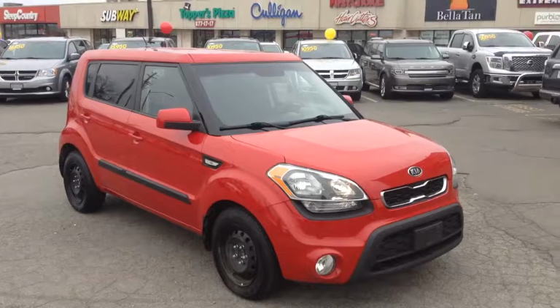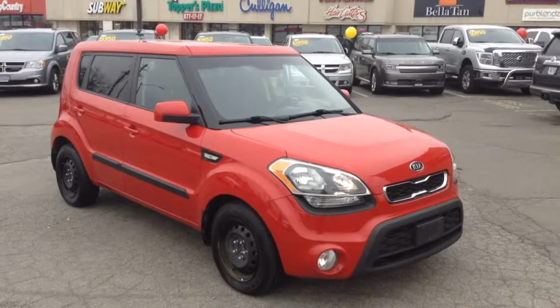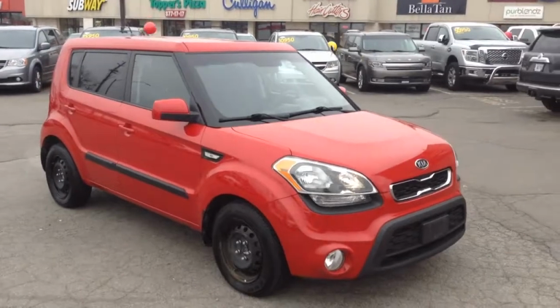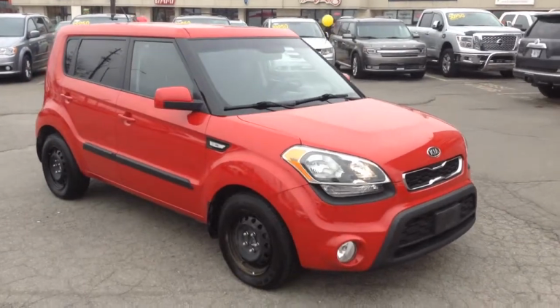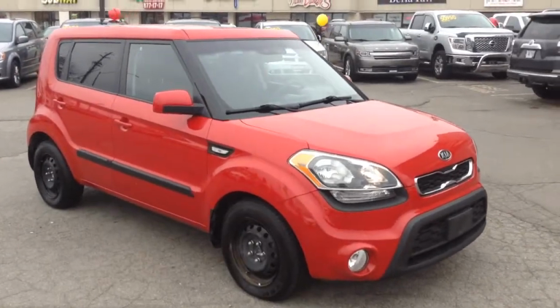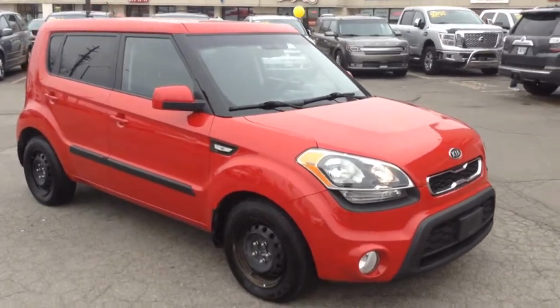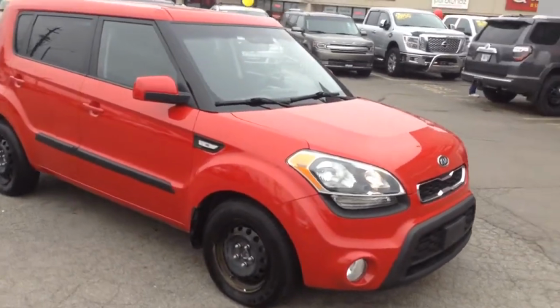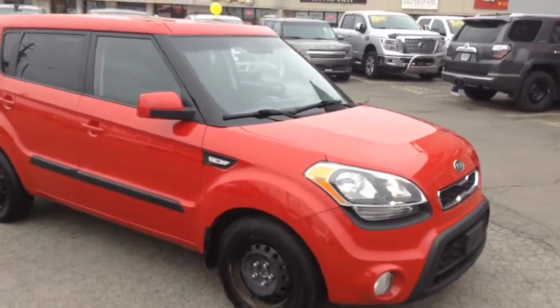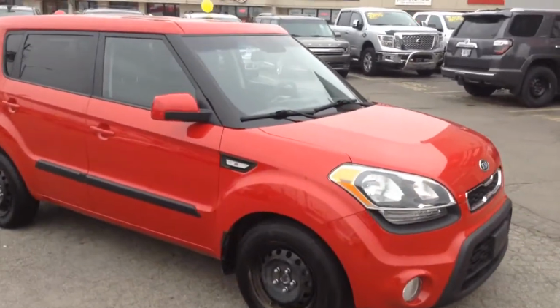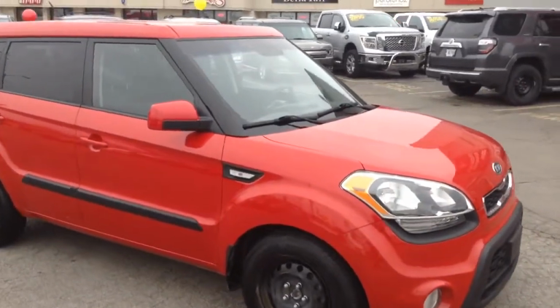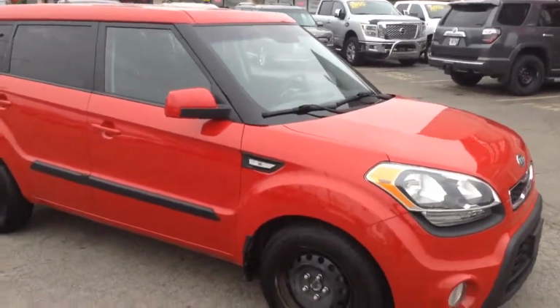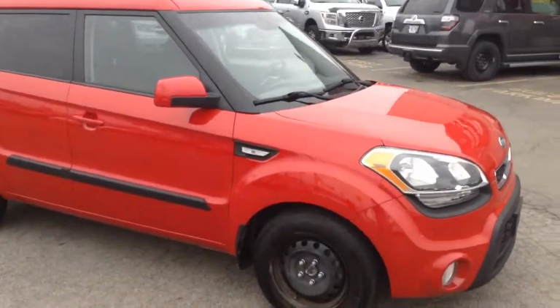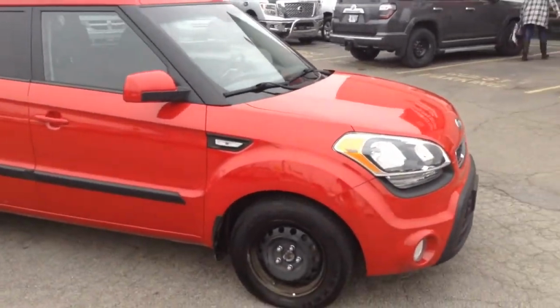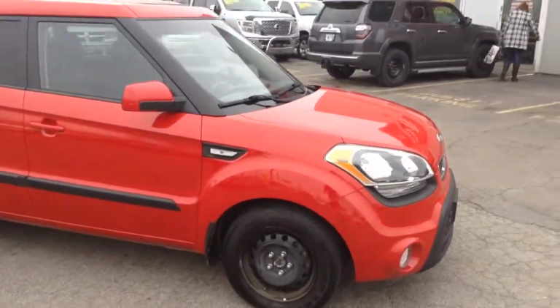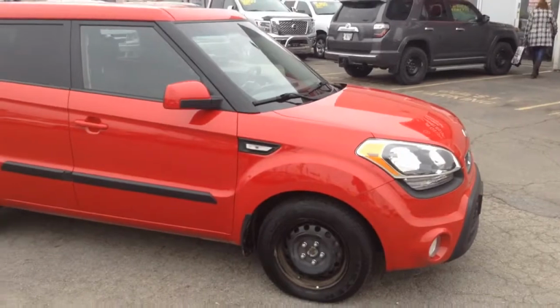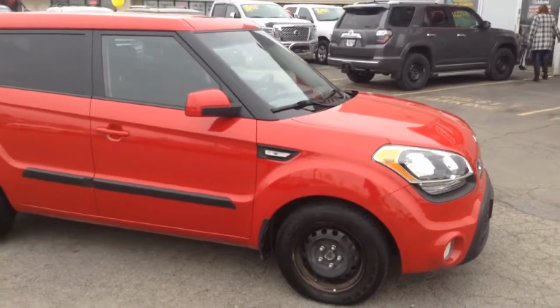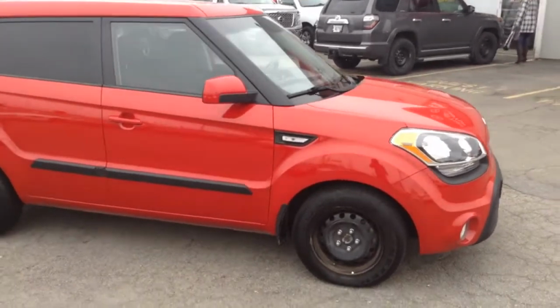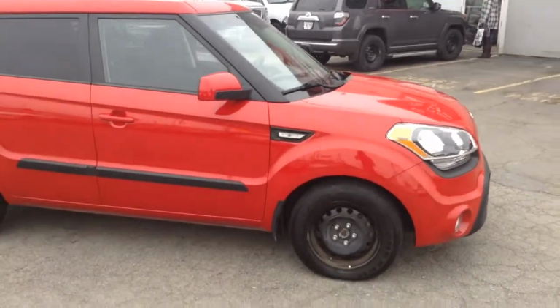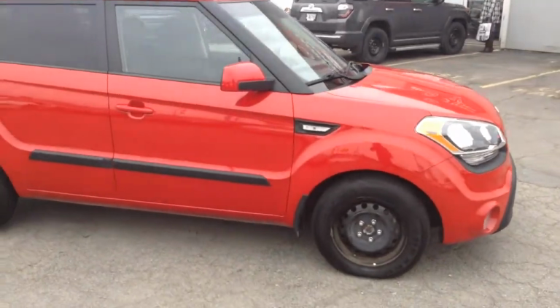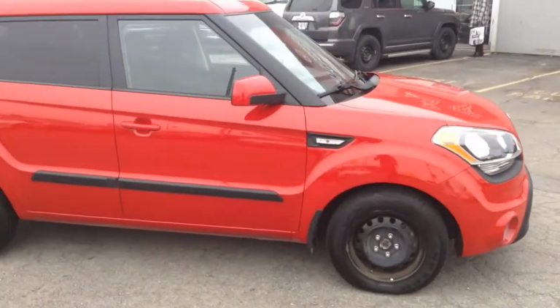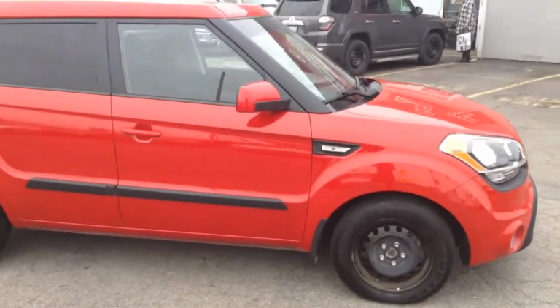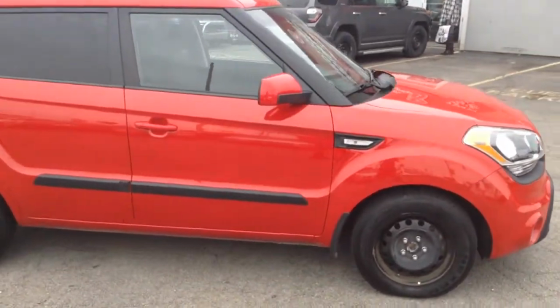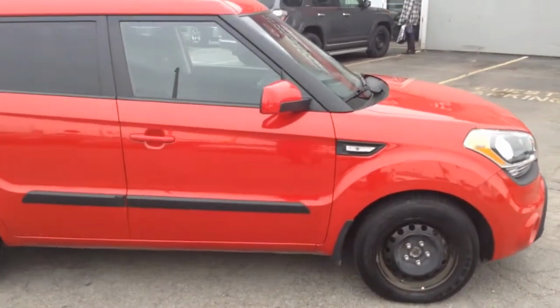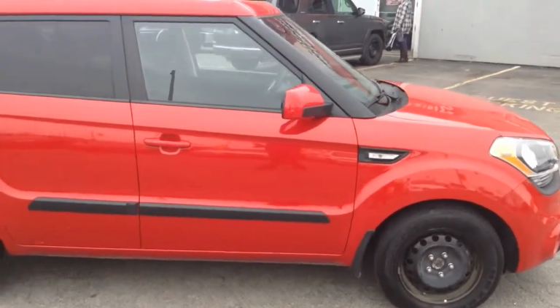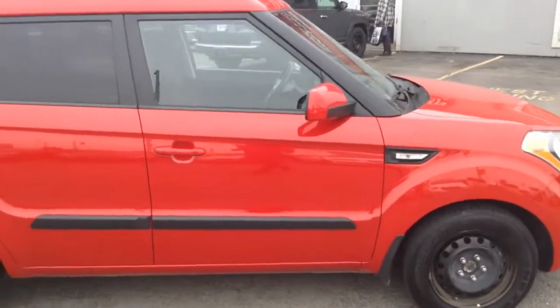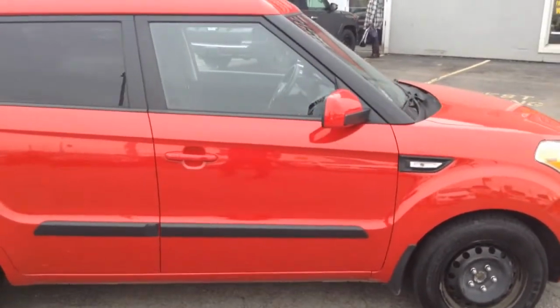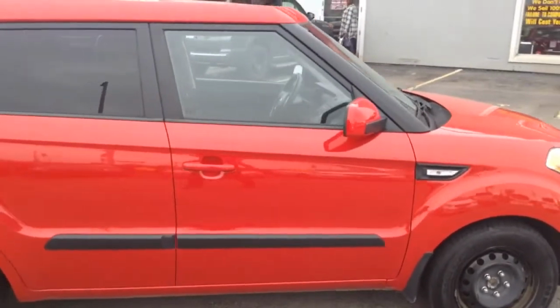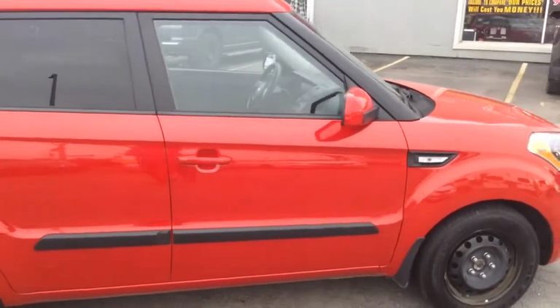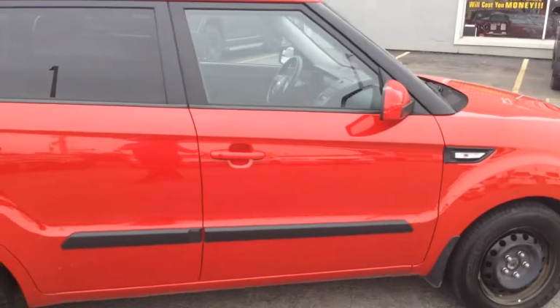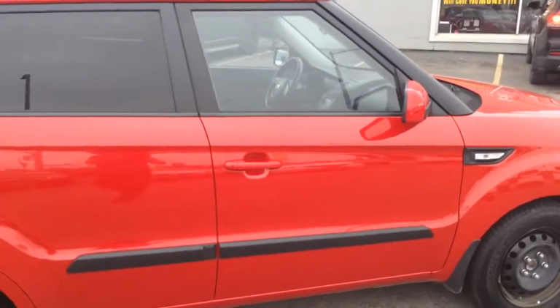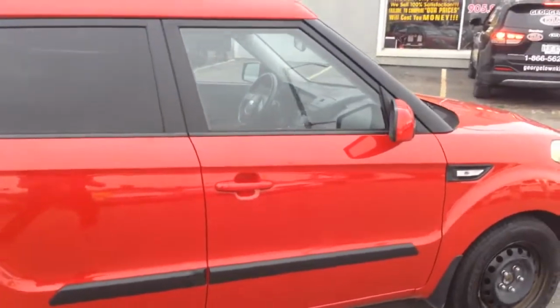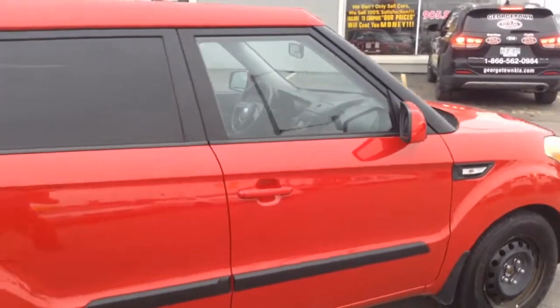Hi, good morning Laura. This is Cameron here at the Georgetown Kia Superstore. I just wanted to say thanks very much for the communication last night on our 2012 Kia Soul. As mentioned, it is a beautiful red vehicle just like the one that came in.